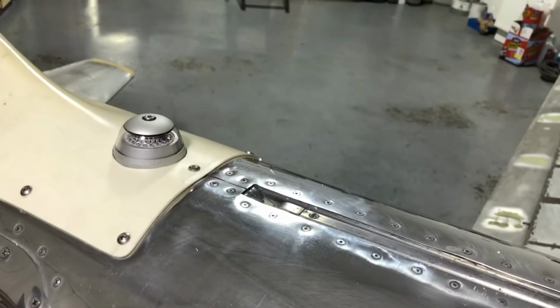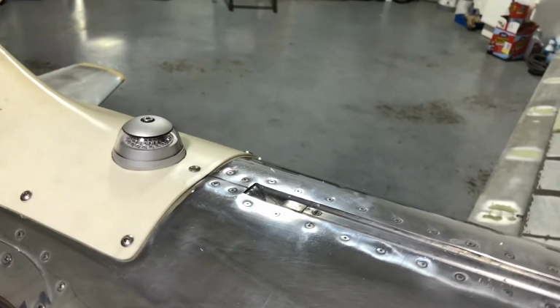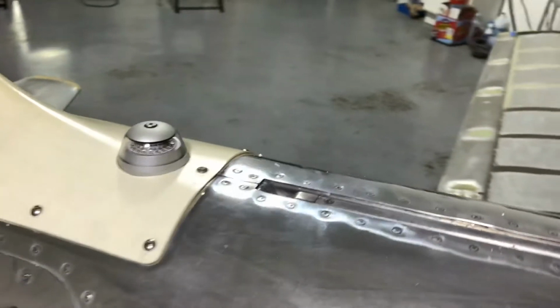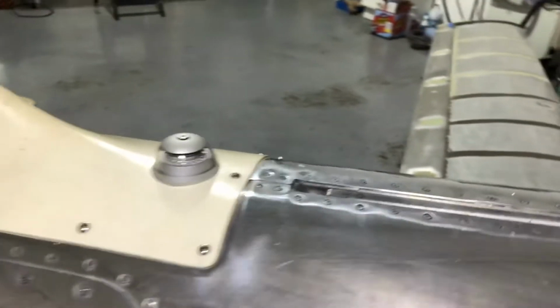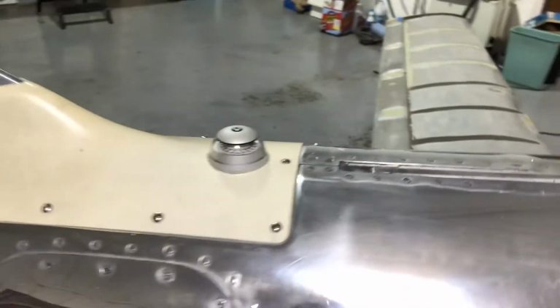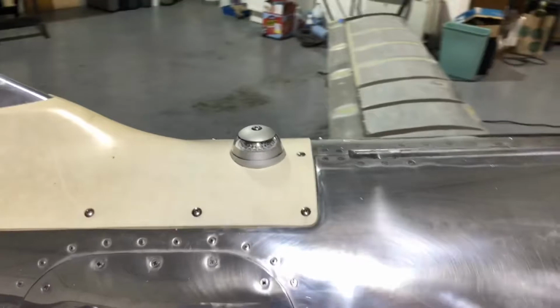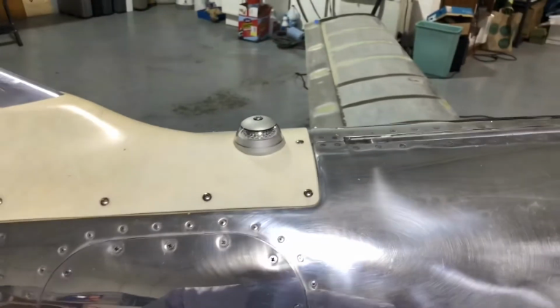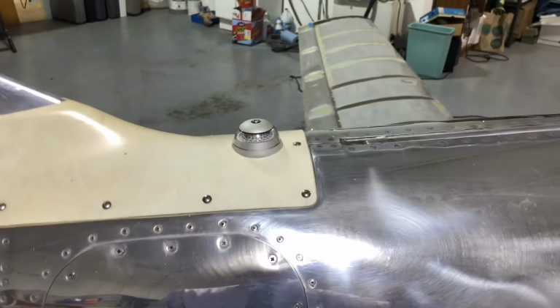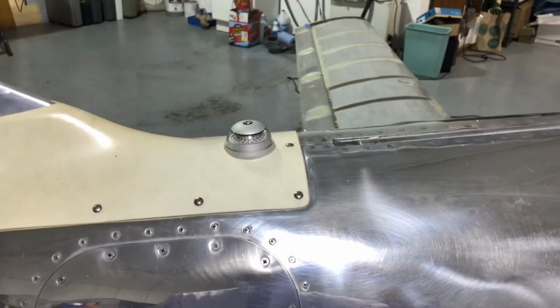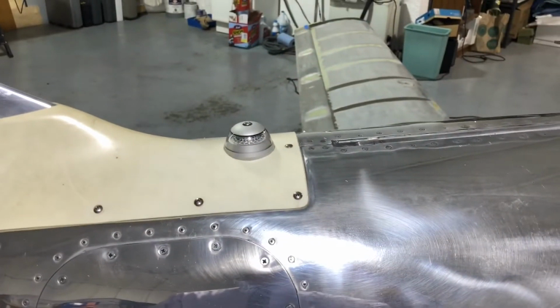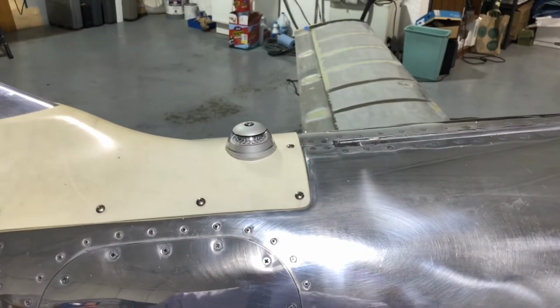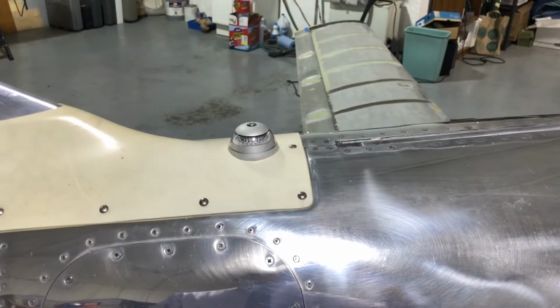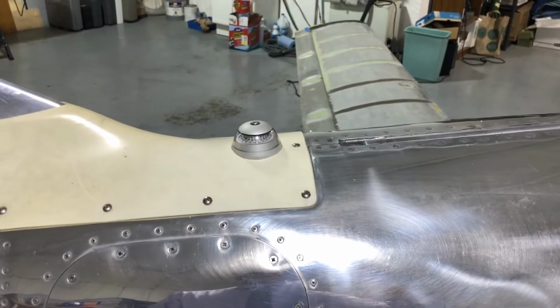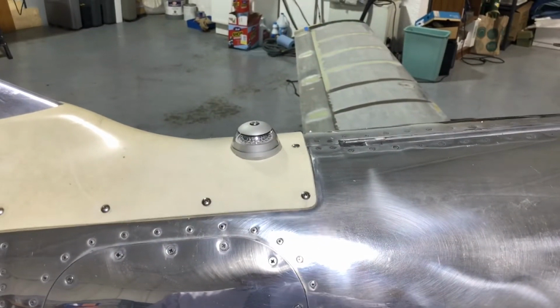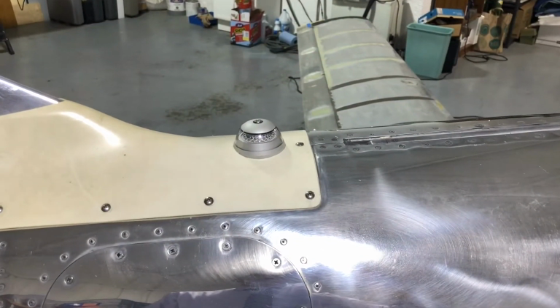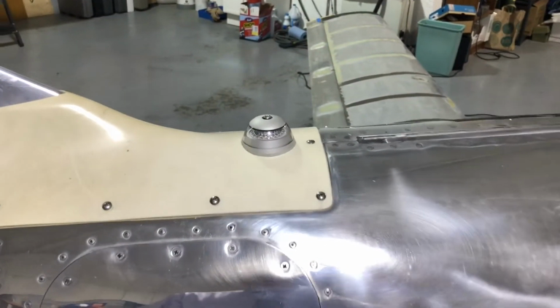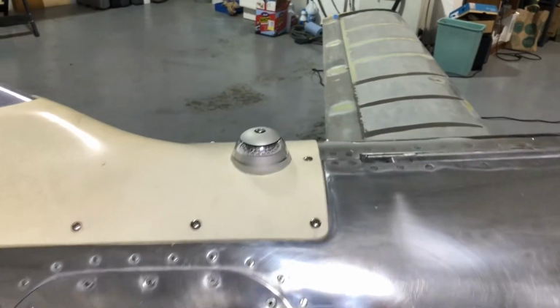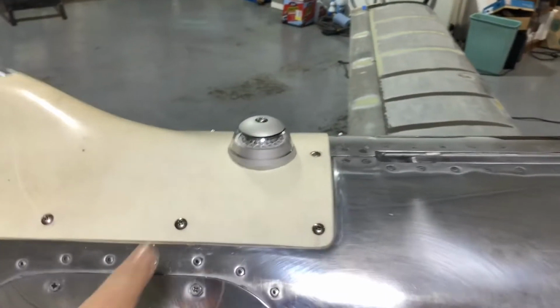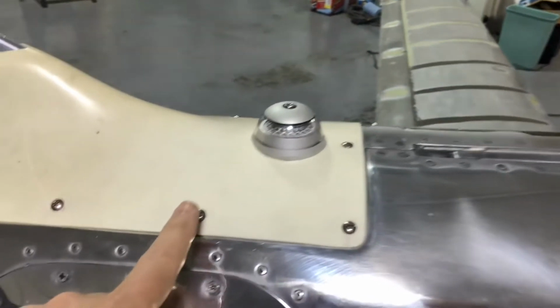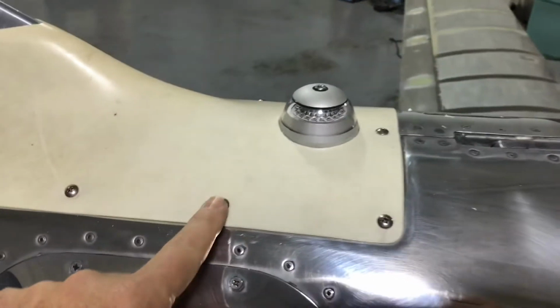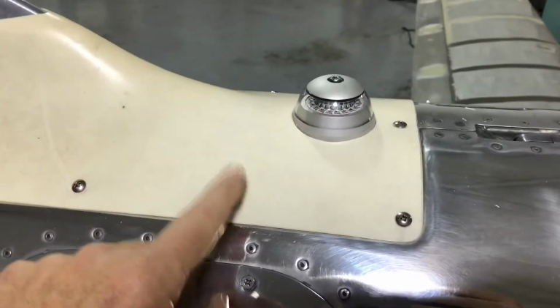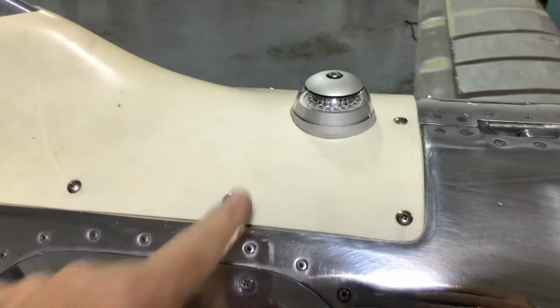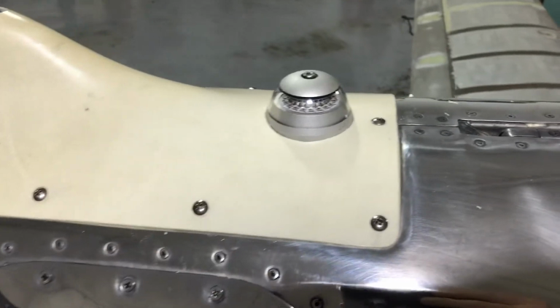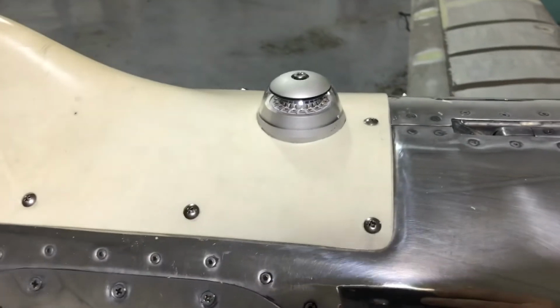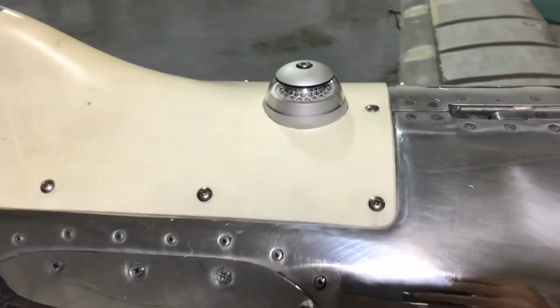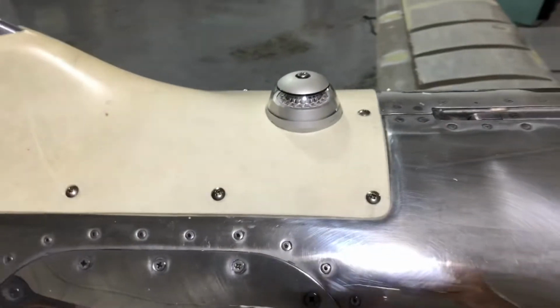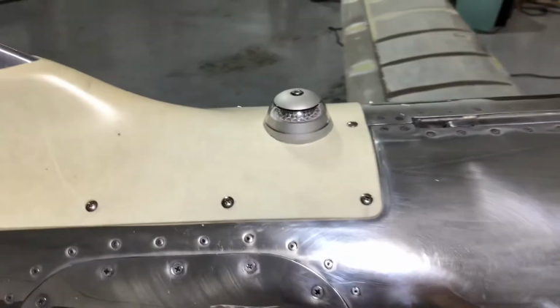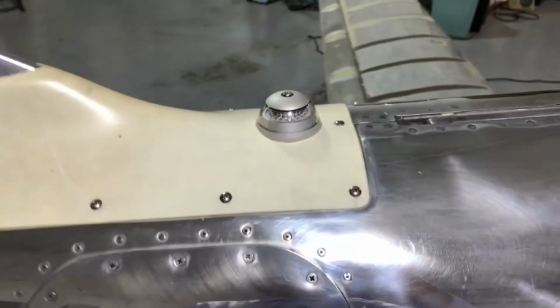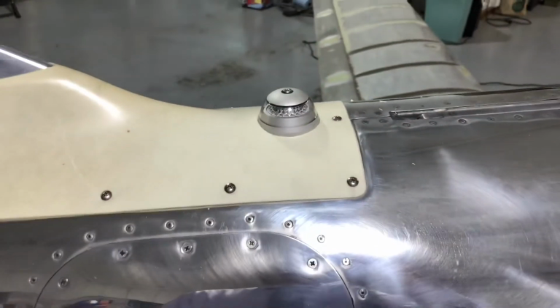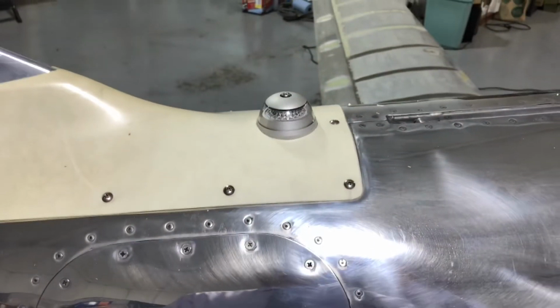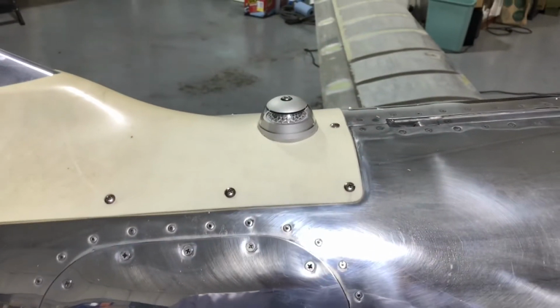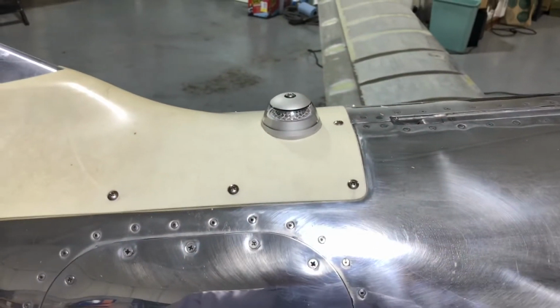I'm pretty happy with the finished product. Now I just have to manage to get these stainless steel screws in without them galling, as they have a tendency to want to do that.